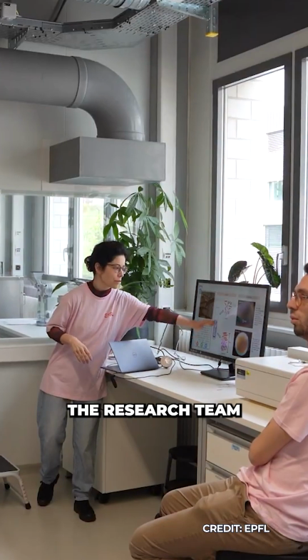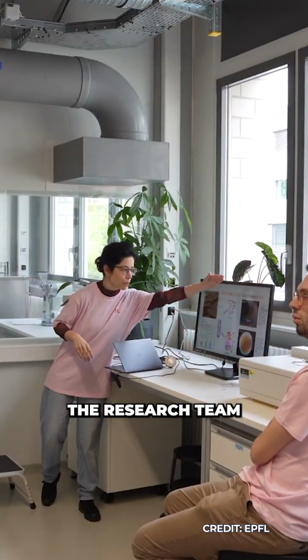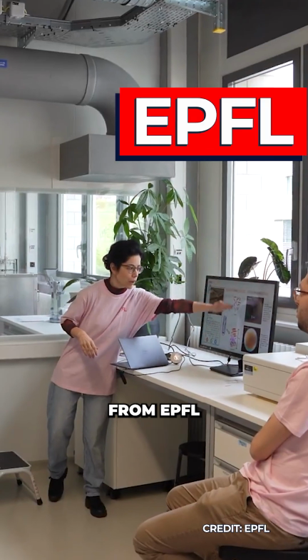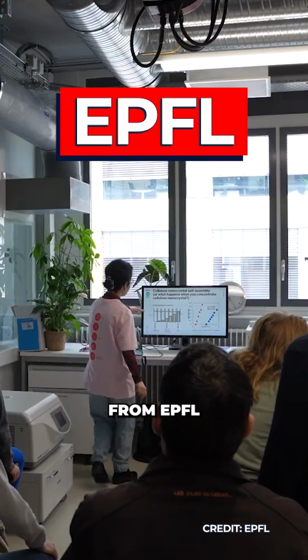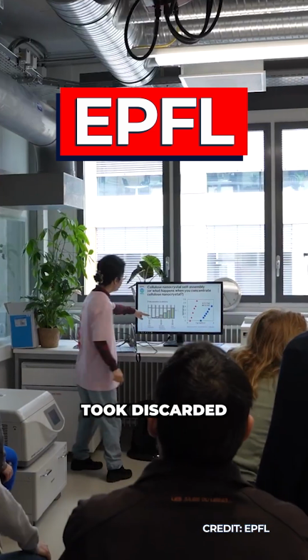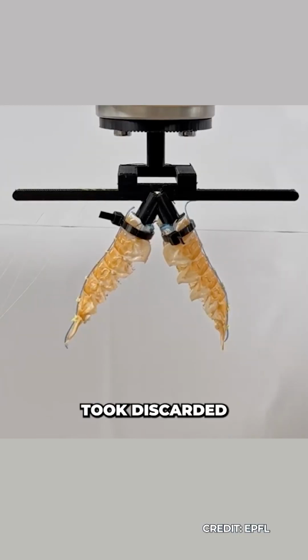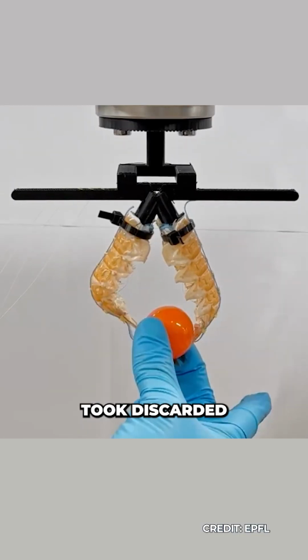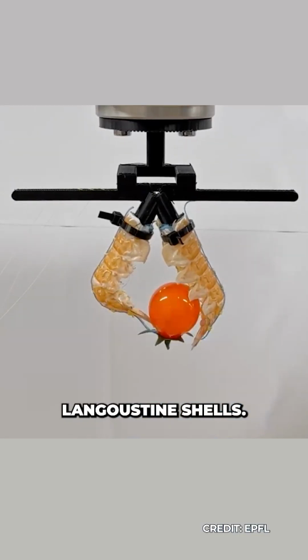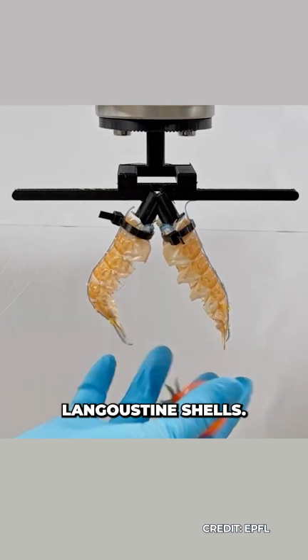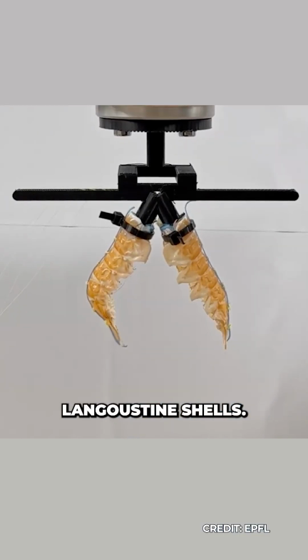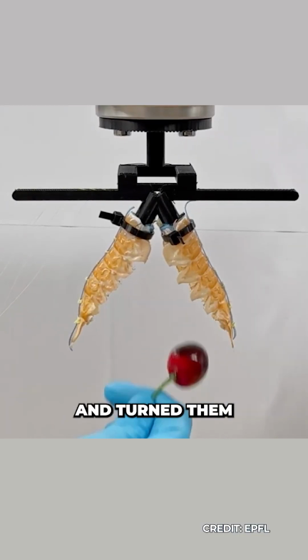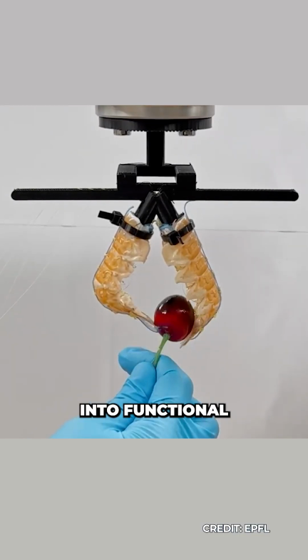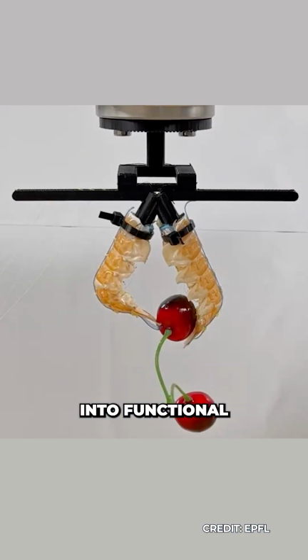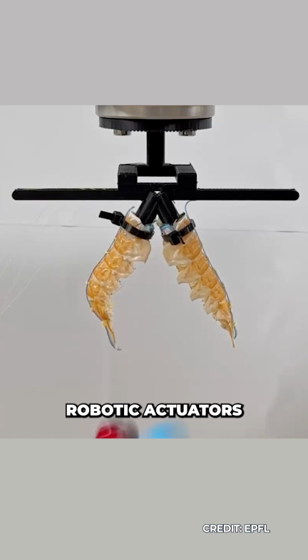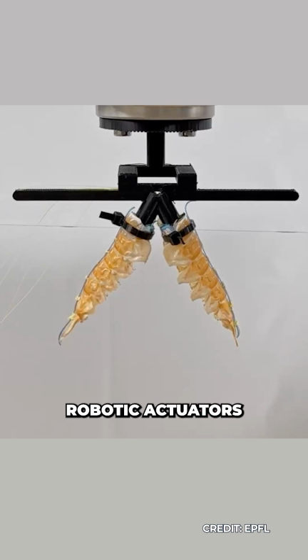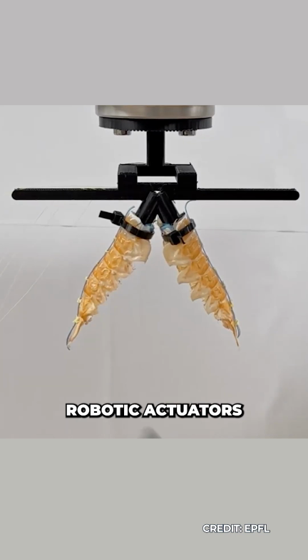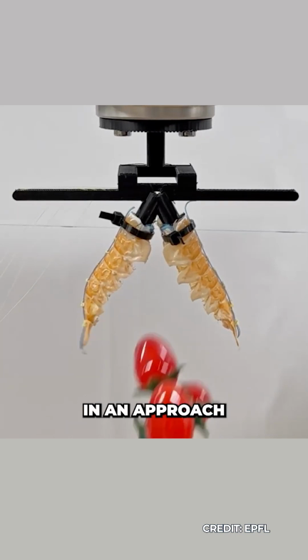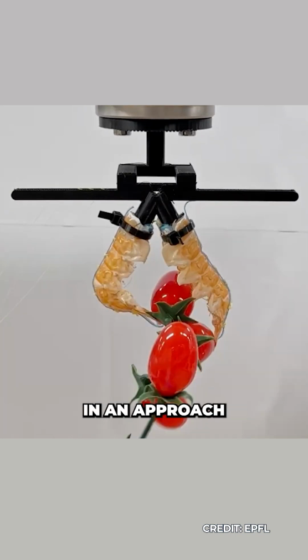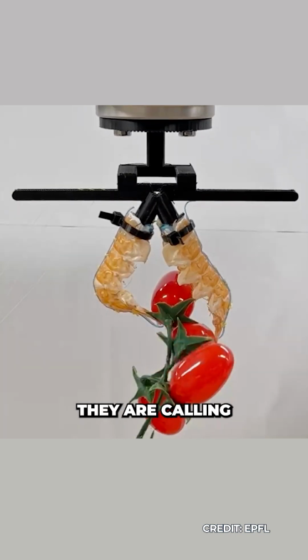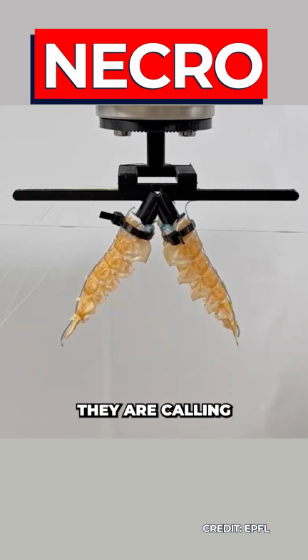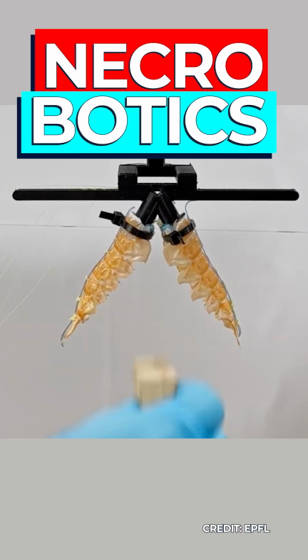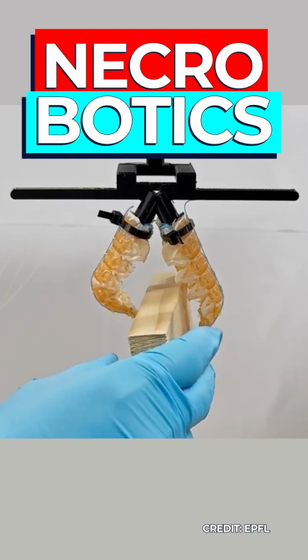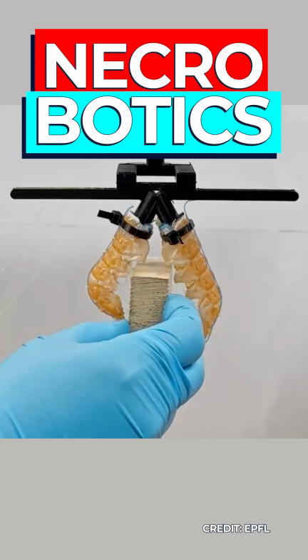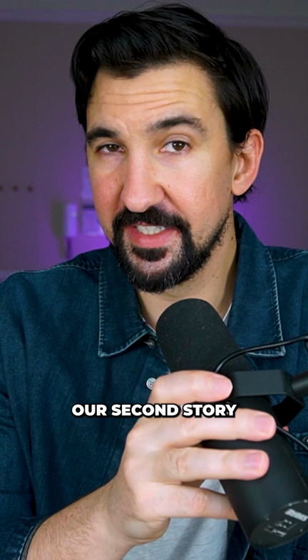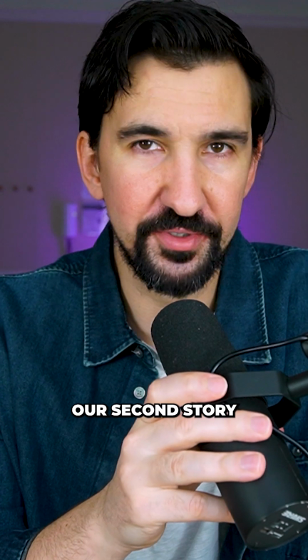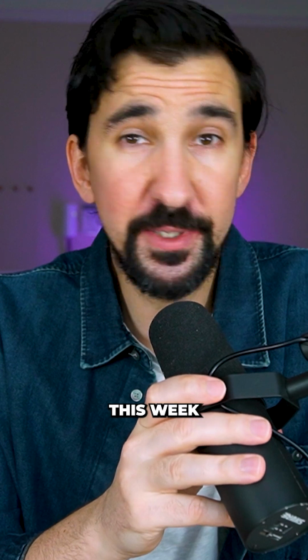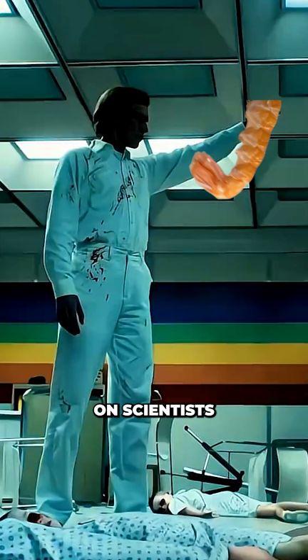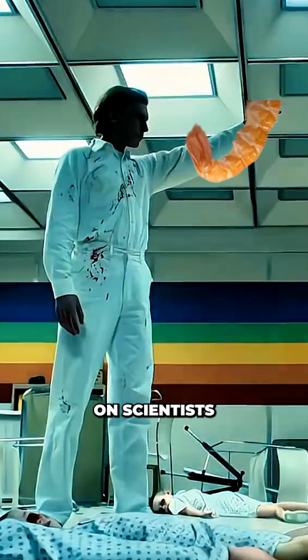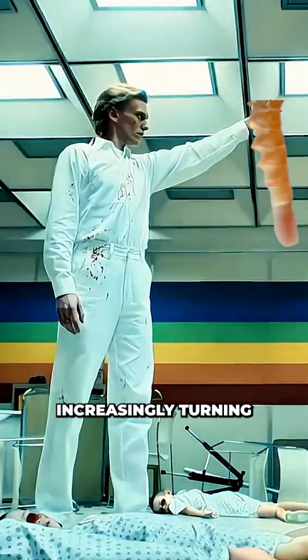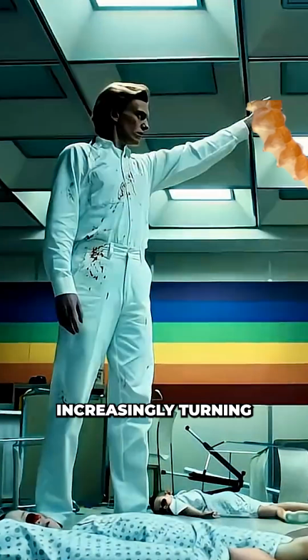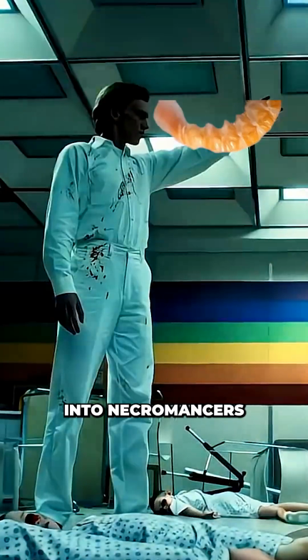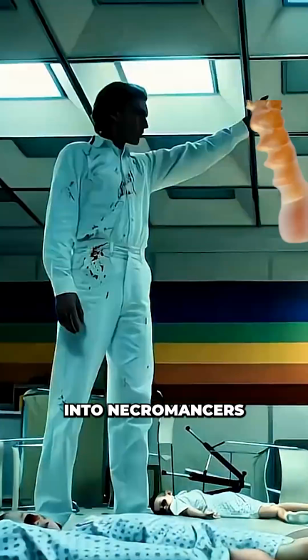The research team from EPFL took discarded langoustine shells and turned them into functional robotic actuators in an approach they are calling necrobotics — our second story this week on scientists increasingly turning into necromancers.